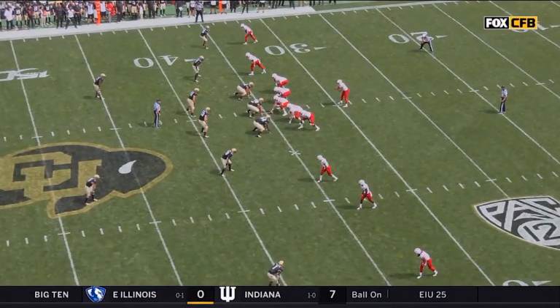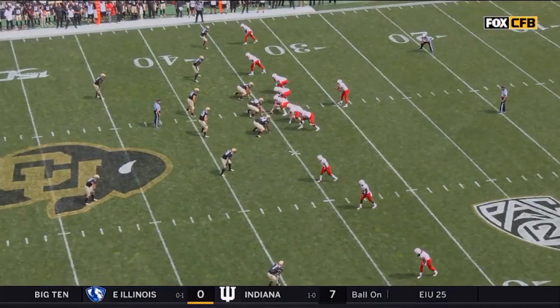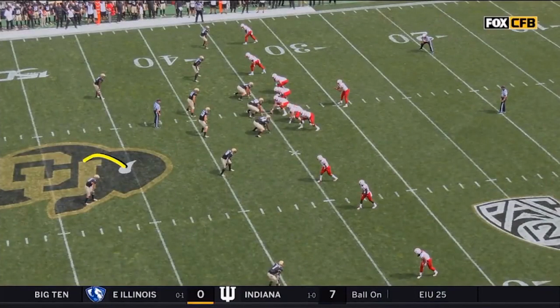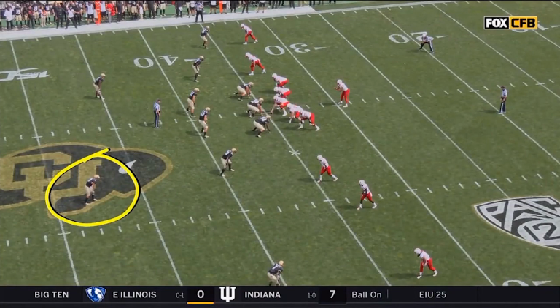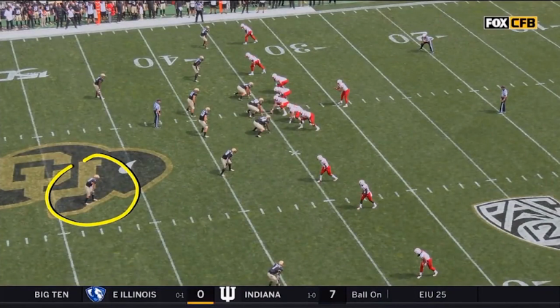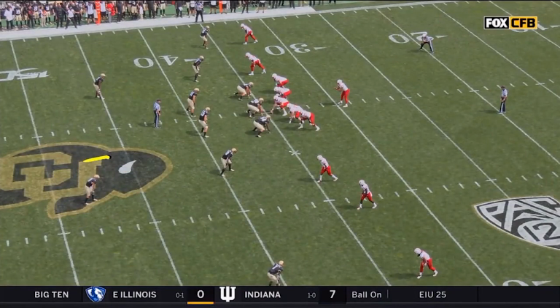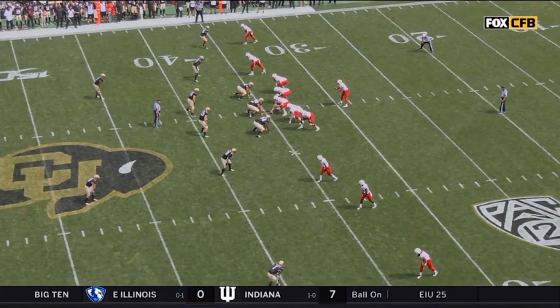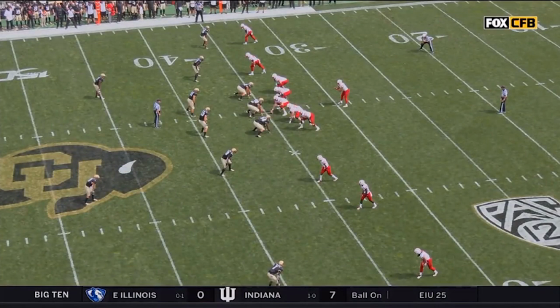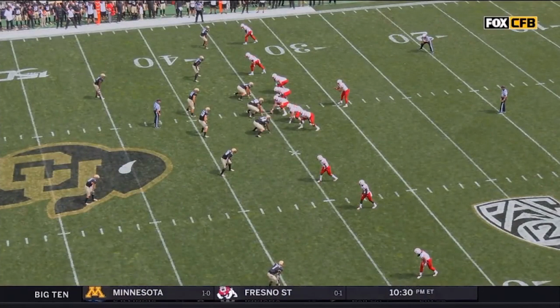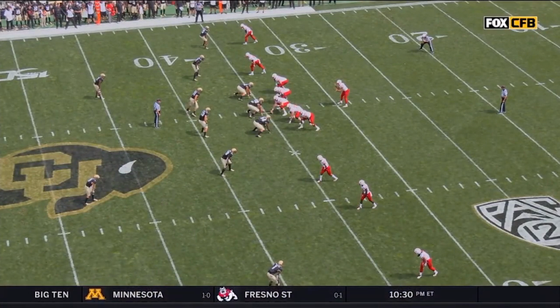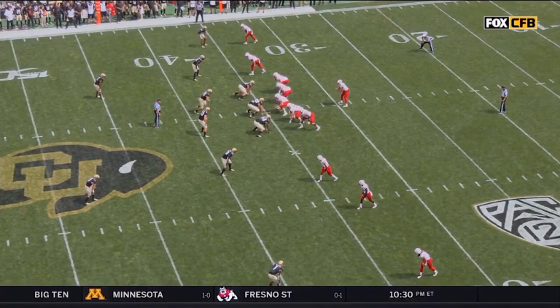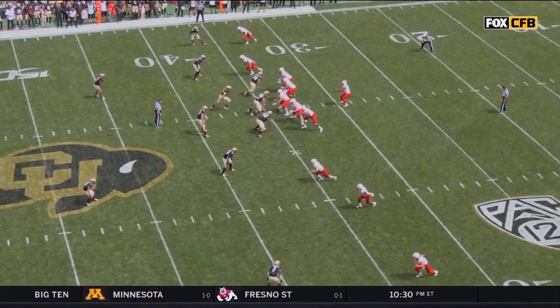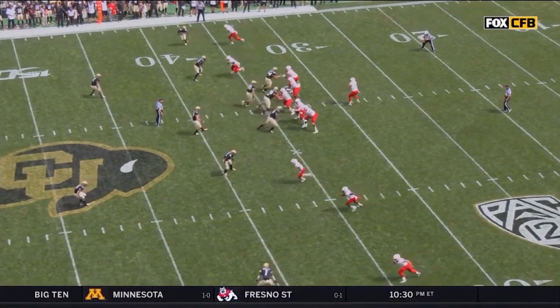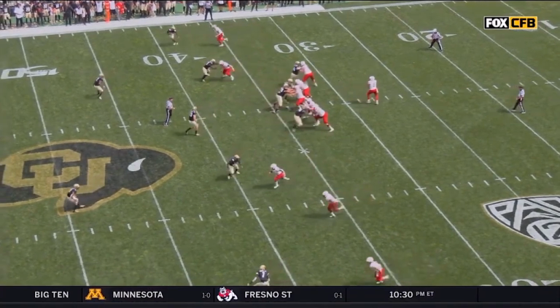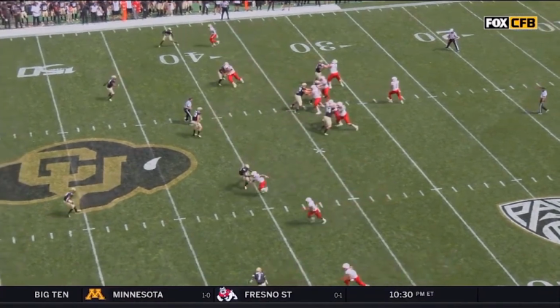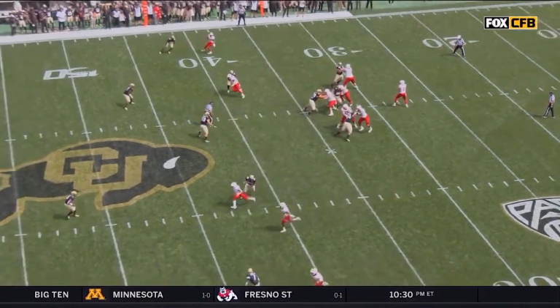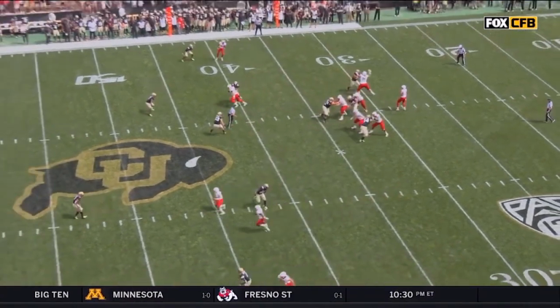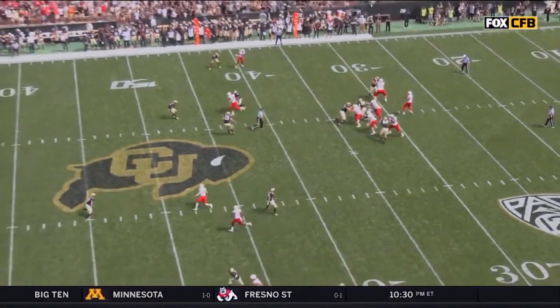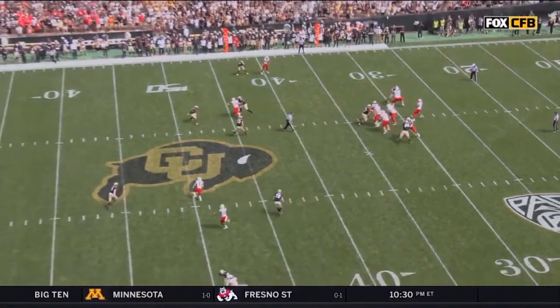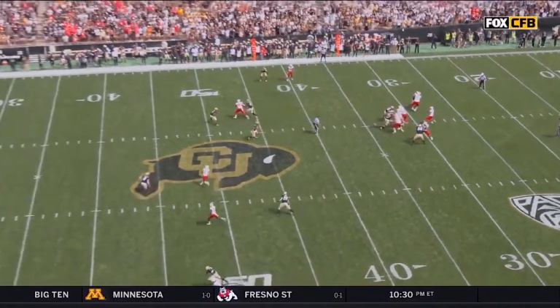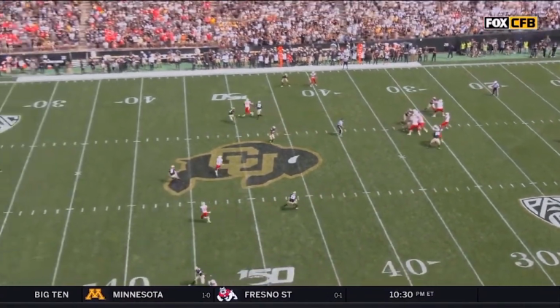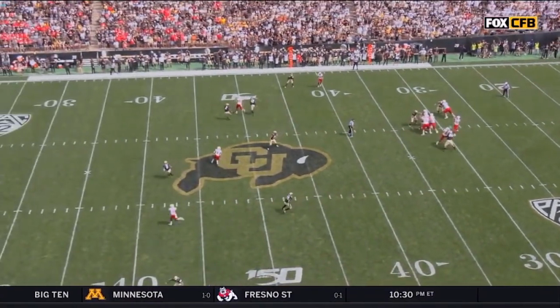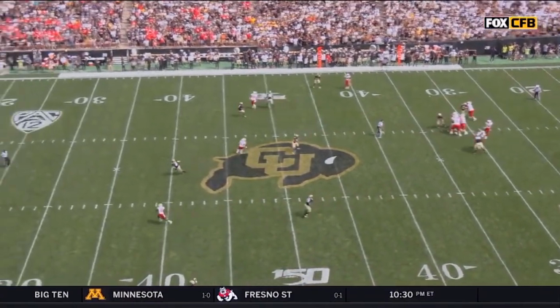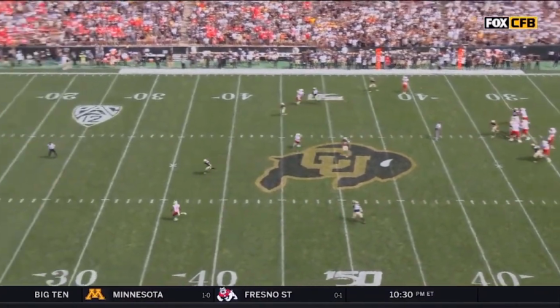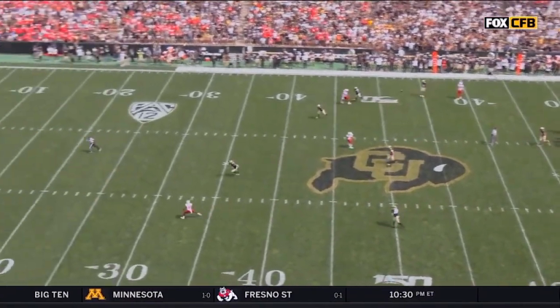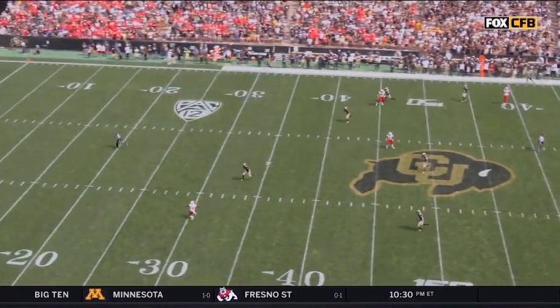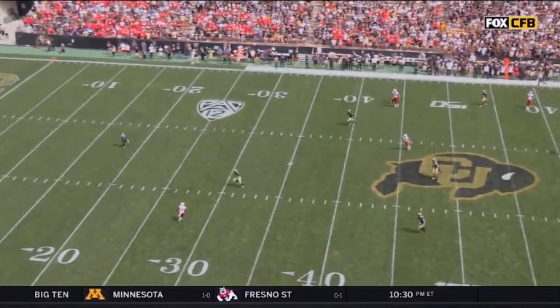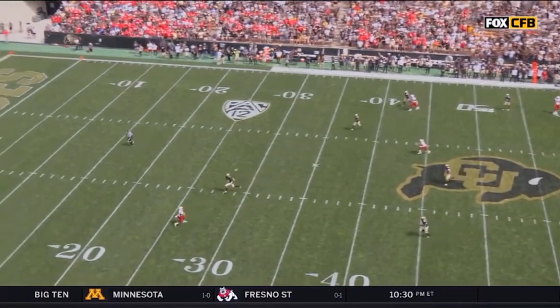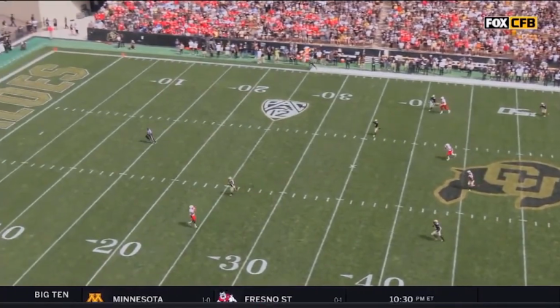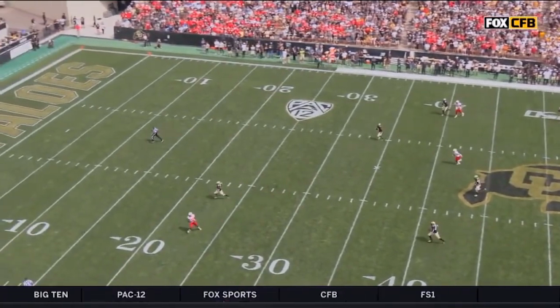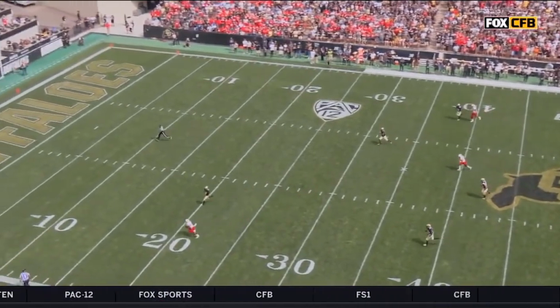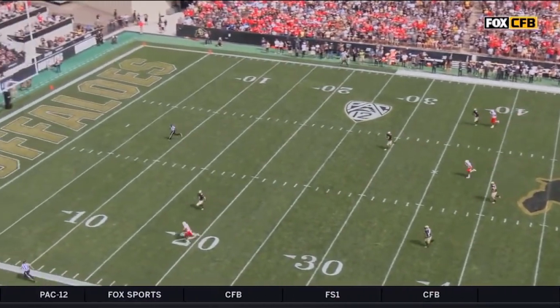This is the burden that the safety O'Neal, the transfer from SMU, is going to find himself in — the vertical game putting him in a bind. The two-on-one. If that's a two-and-a-half second throw with the ball out, he's in position.